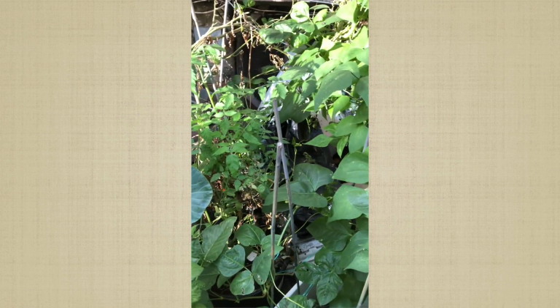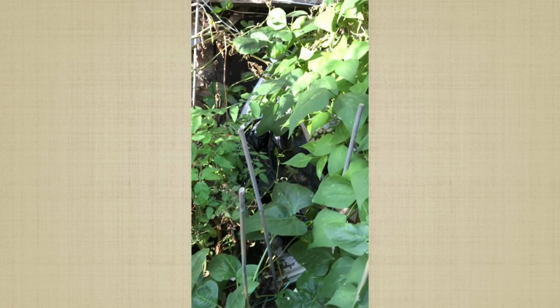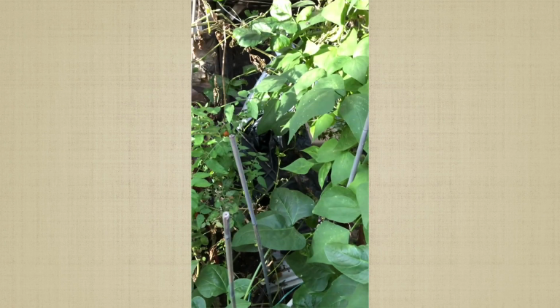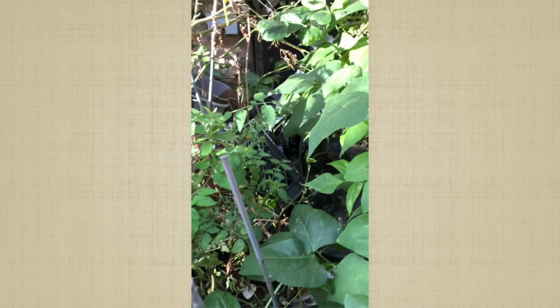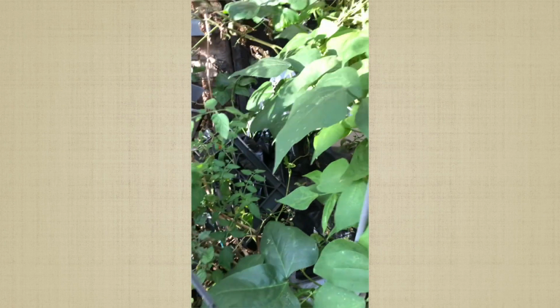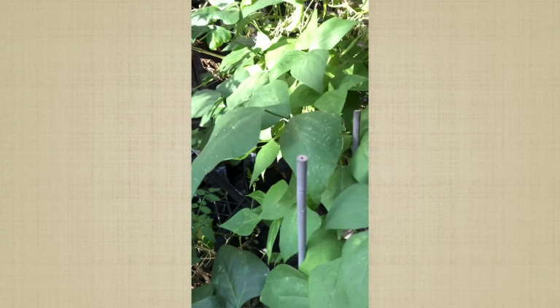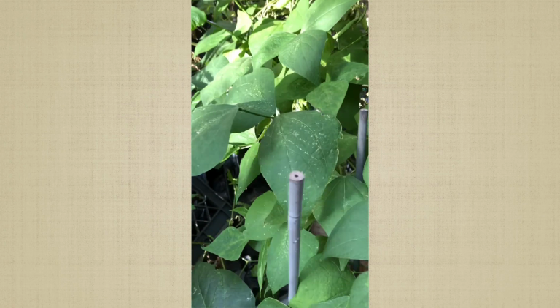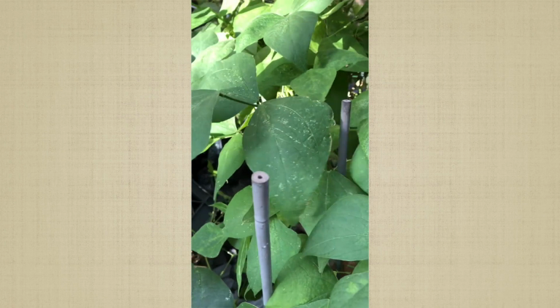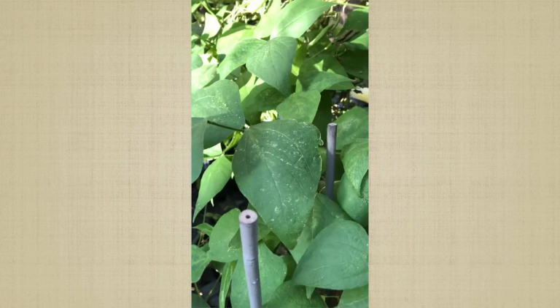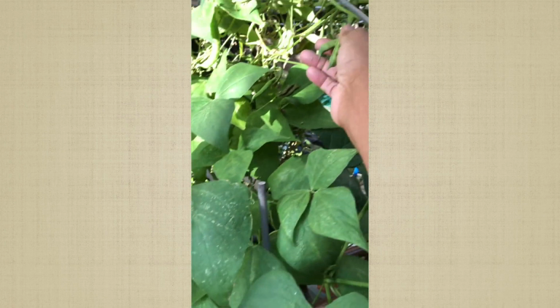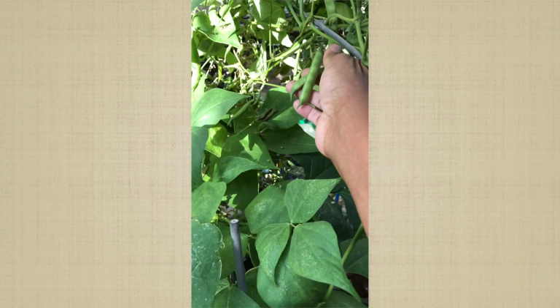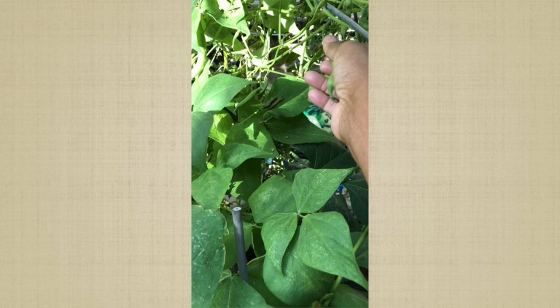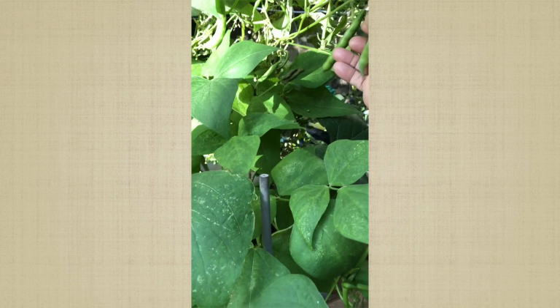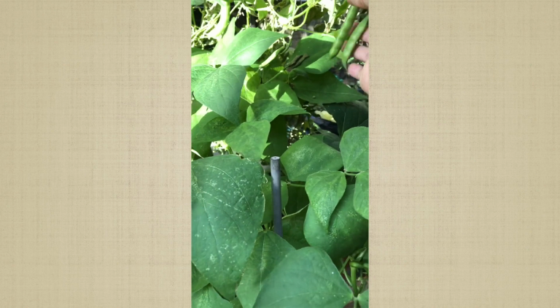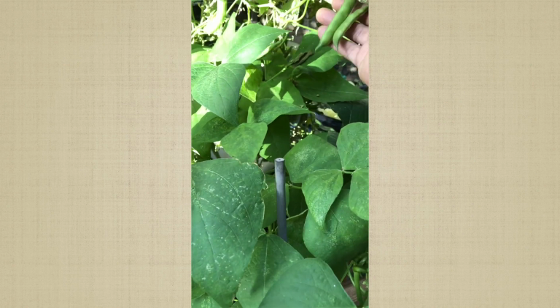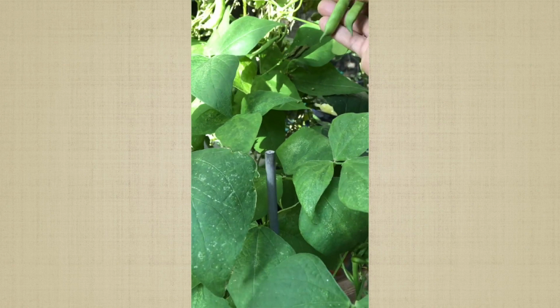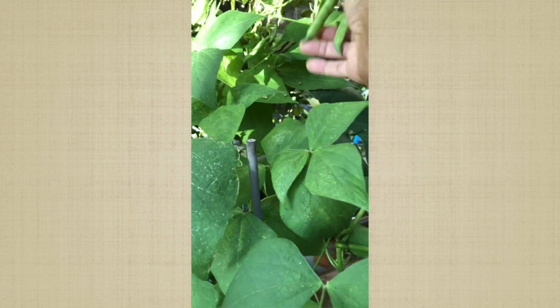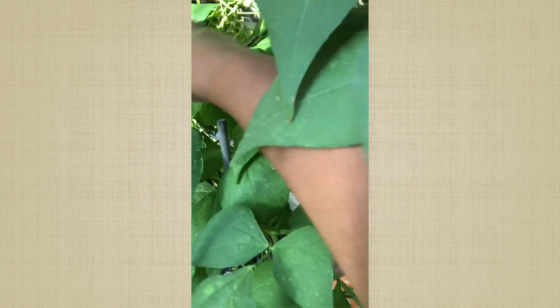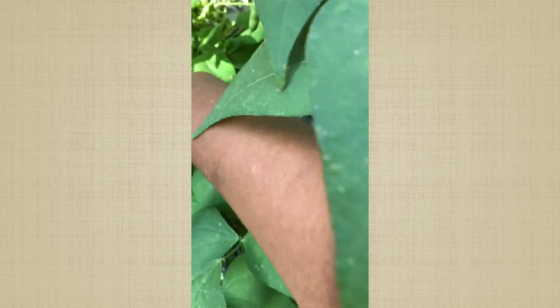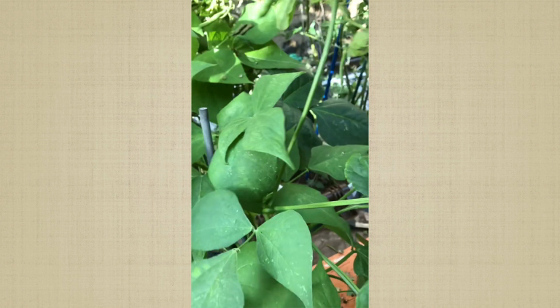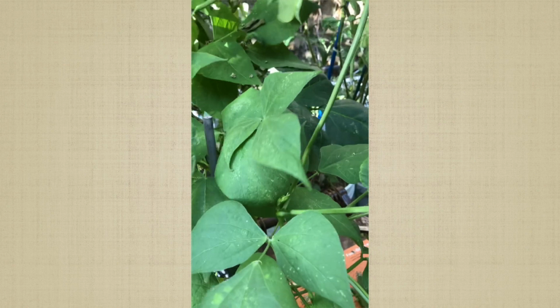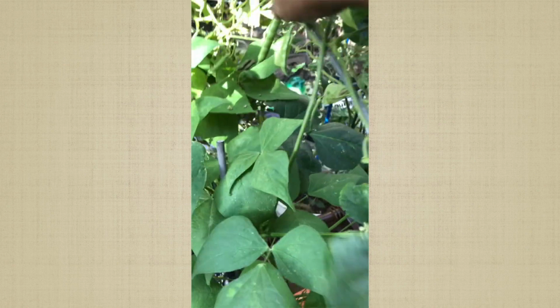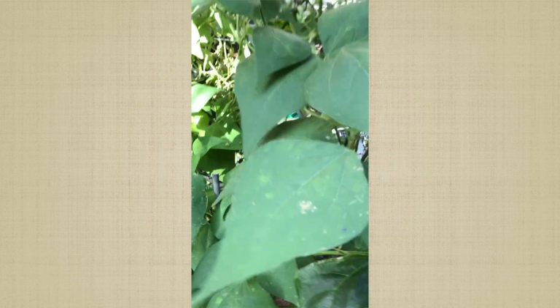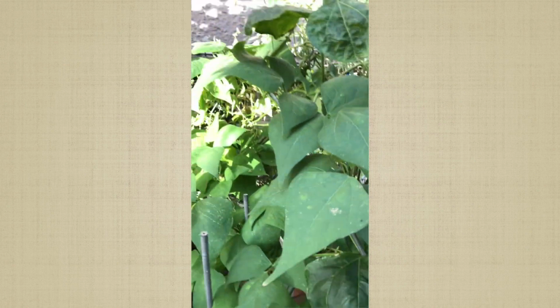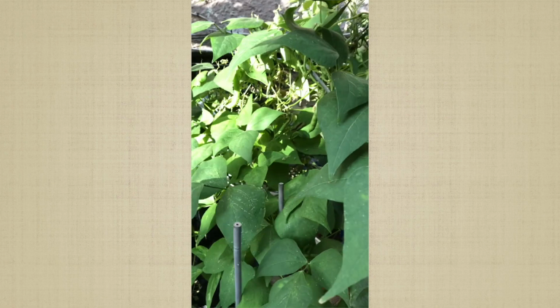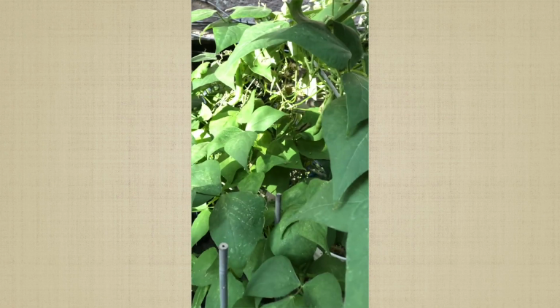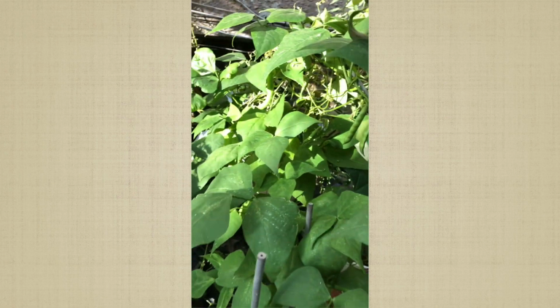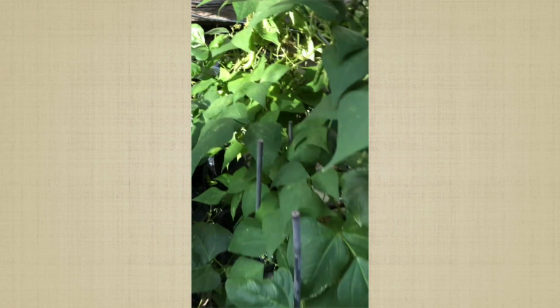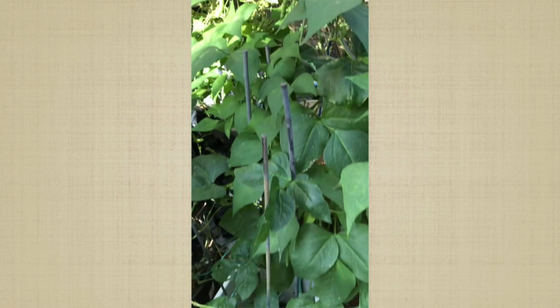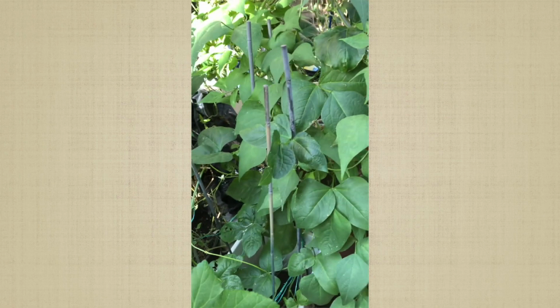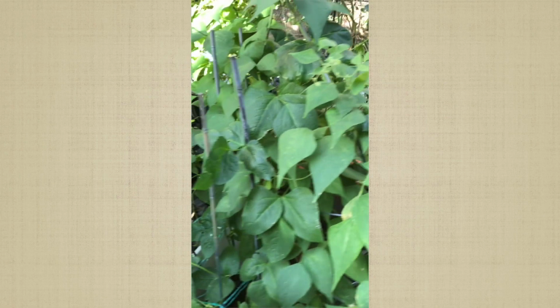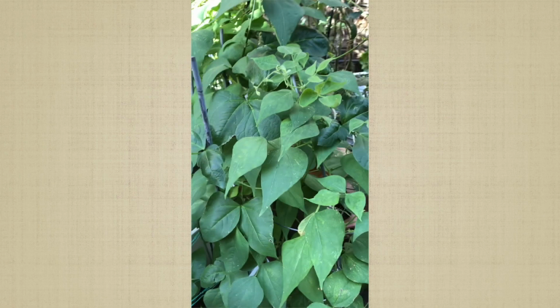I forgot to put my bug spray on and the mosquitoes are eating me up. I'm not sure what these beans are — I thought I planted my mom's beans but I'm seeing a lot of other beans that aren't hers. So somewhere along the line one of us got the seeds mixed up.